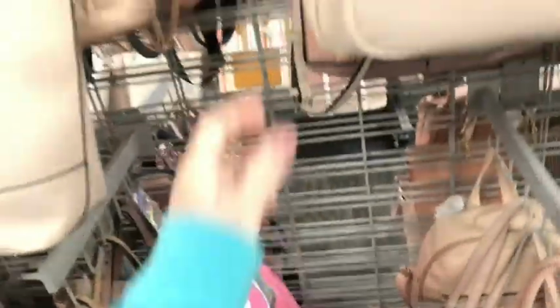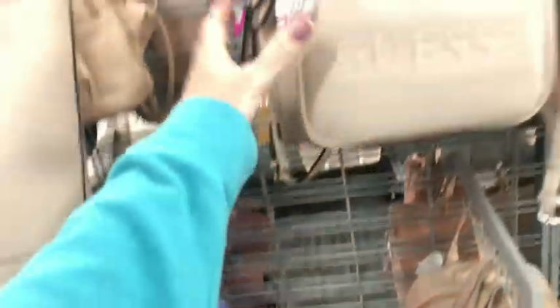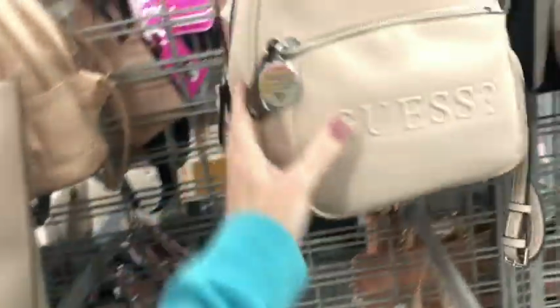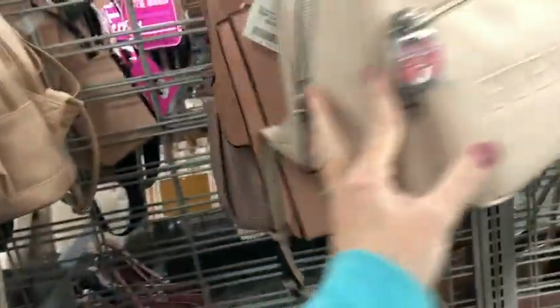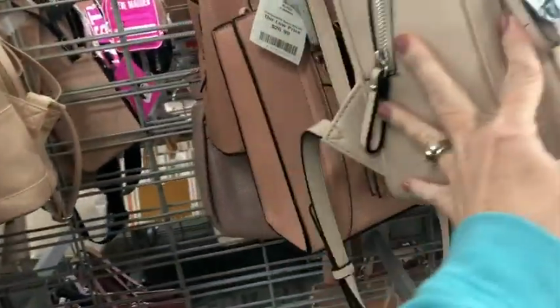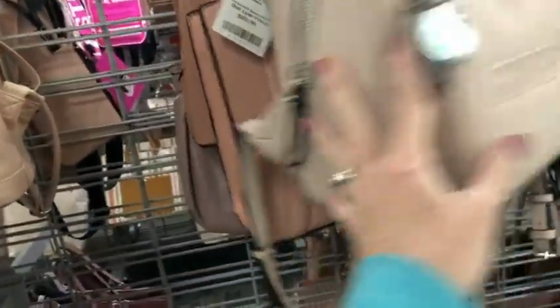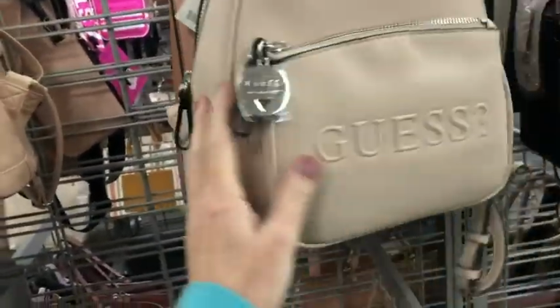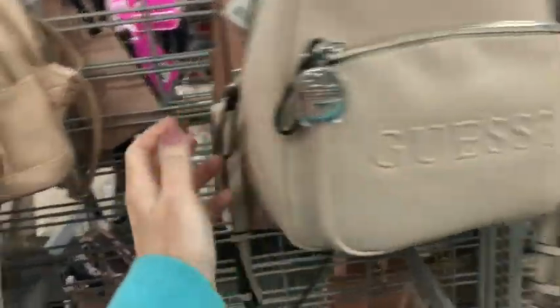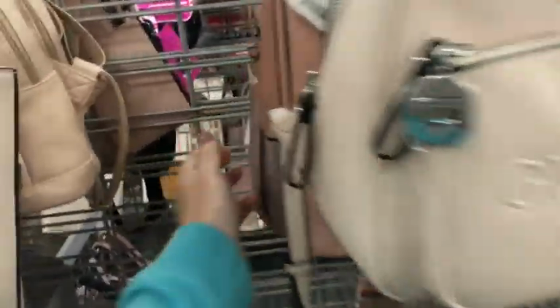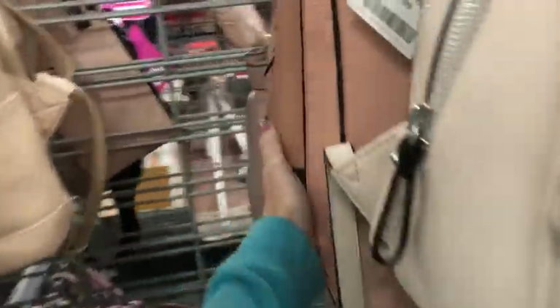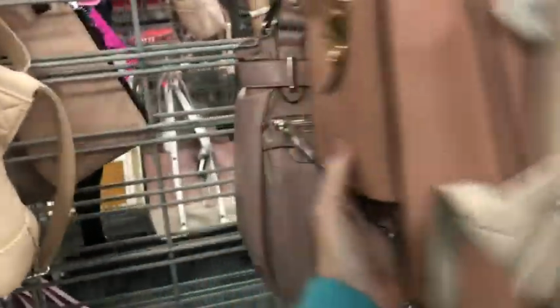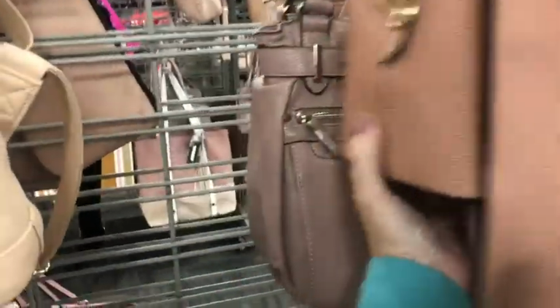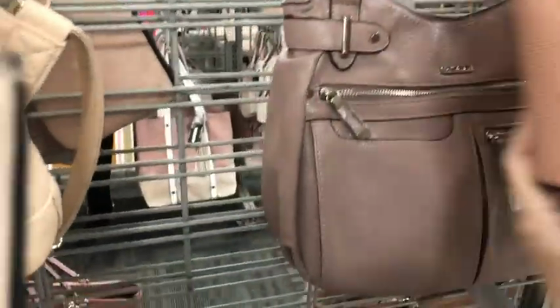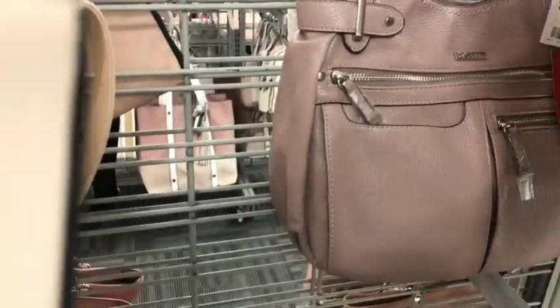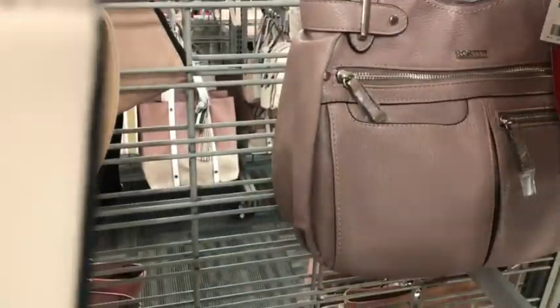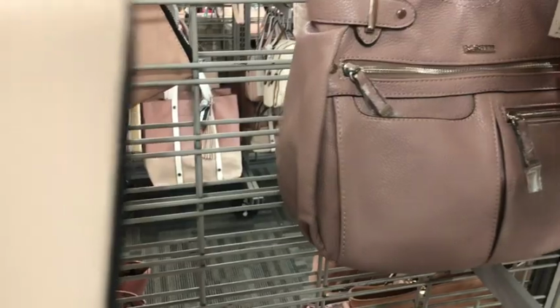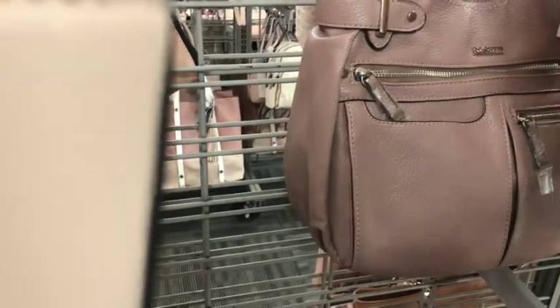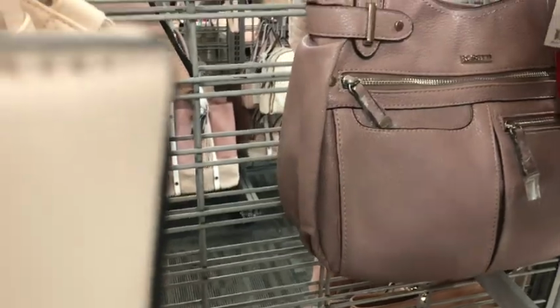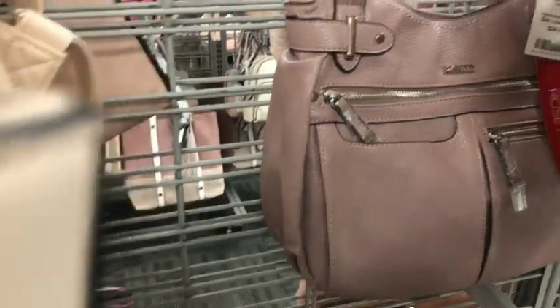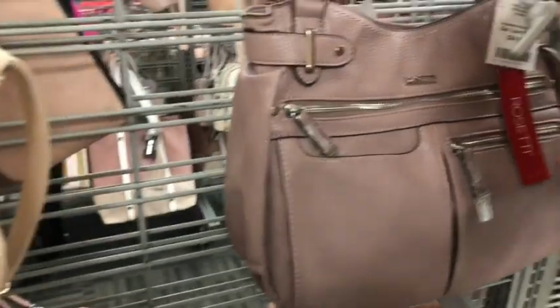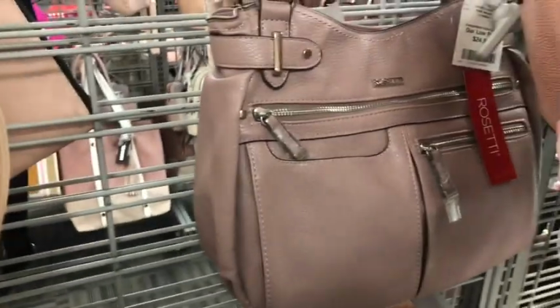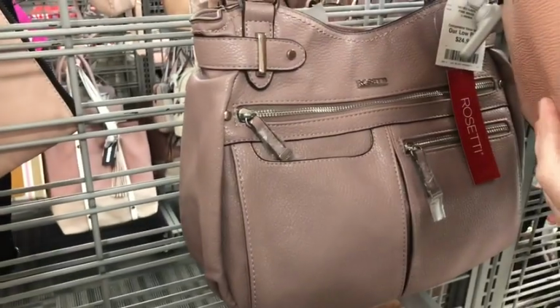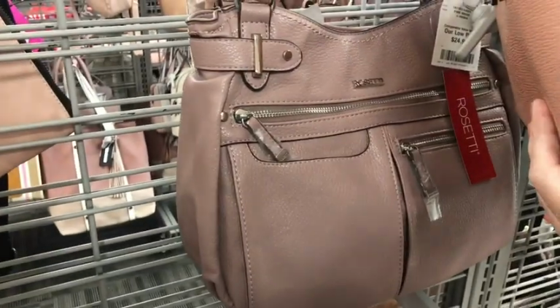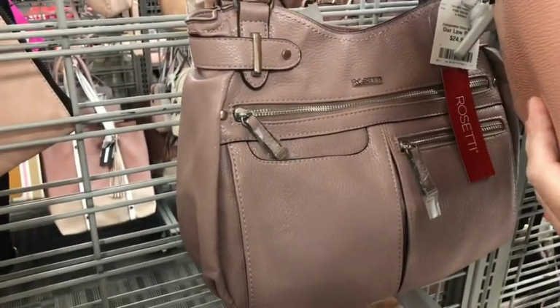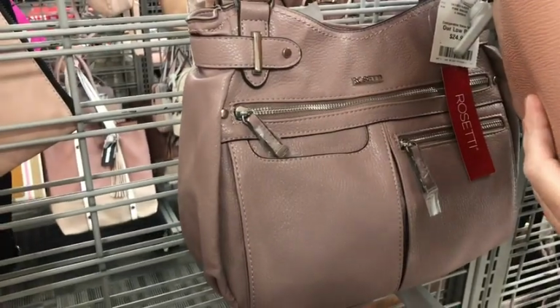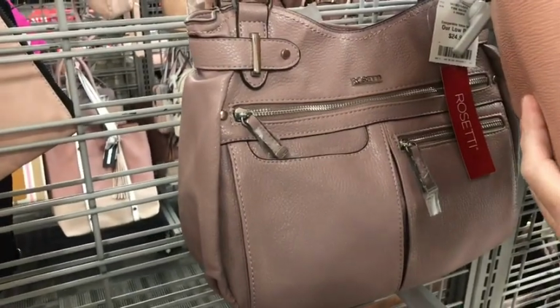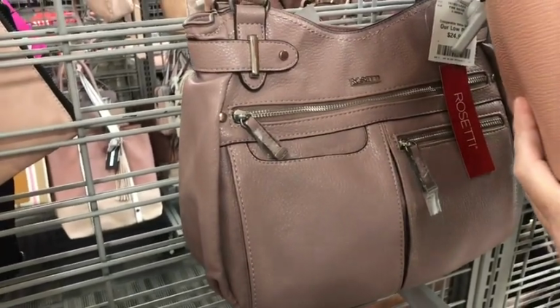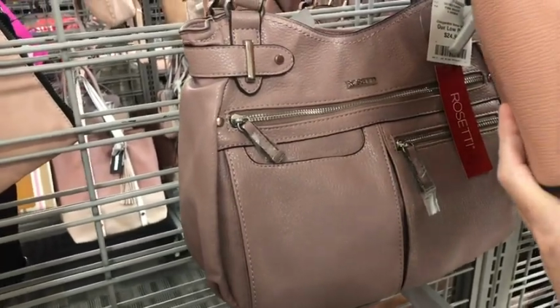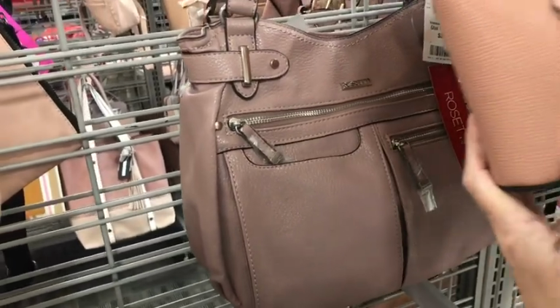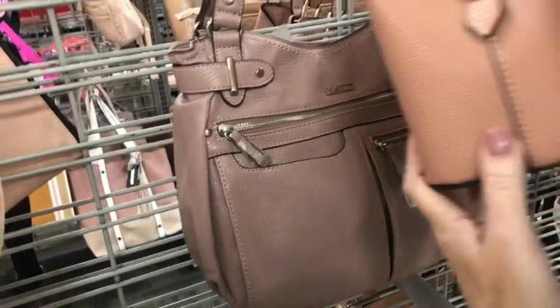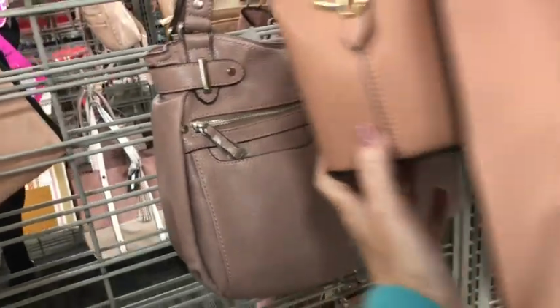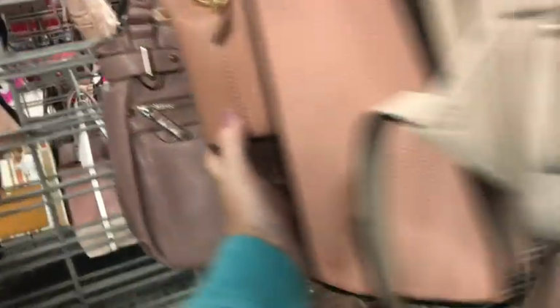A little canvas tote — it's this one back here. That's a Rosetti for $25. Lots of pockets on it and good stuff.